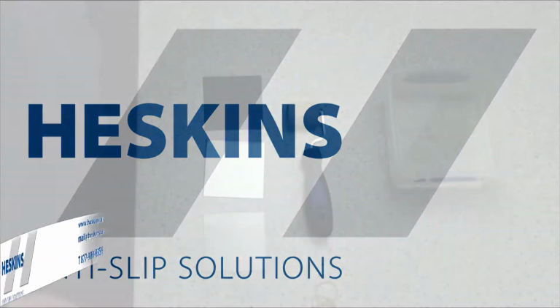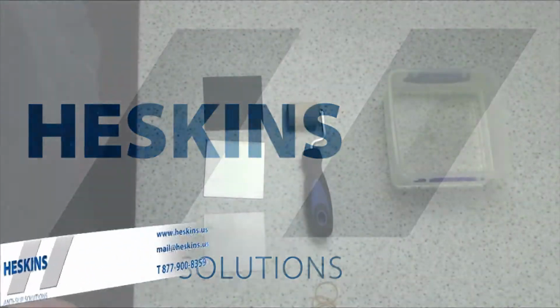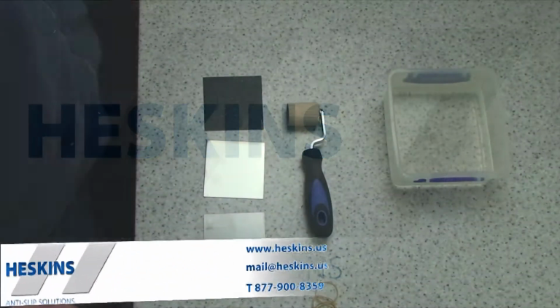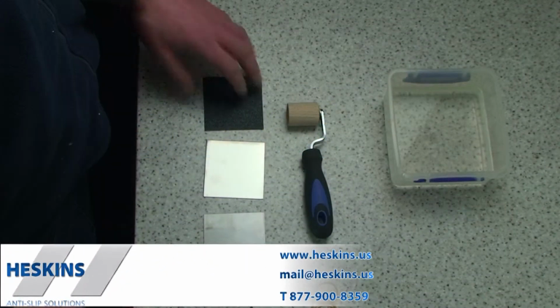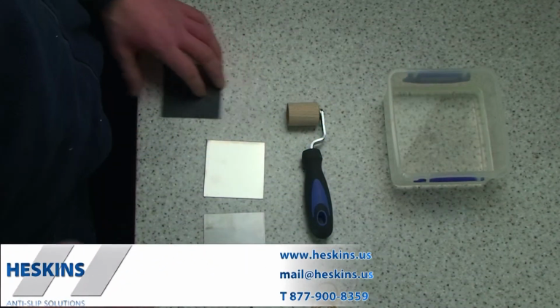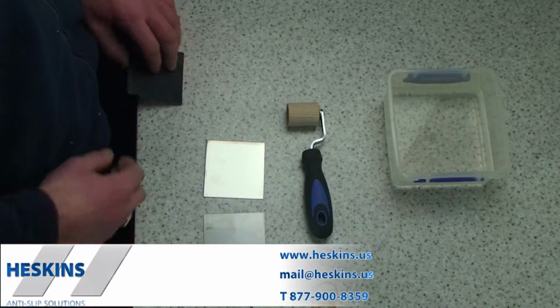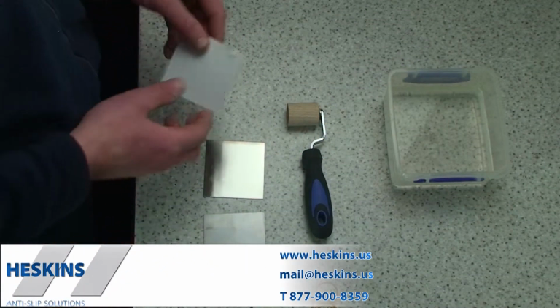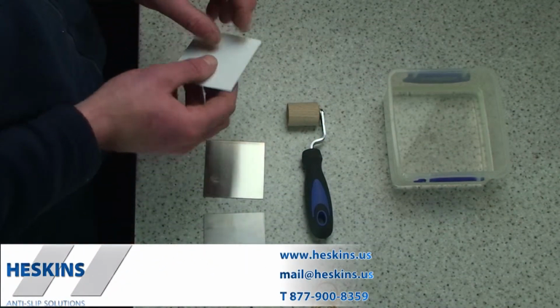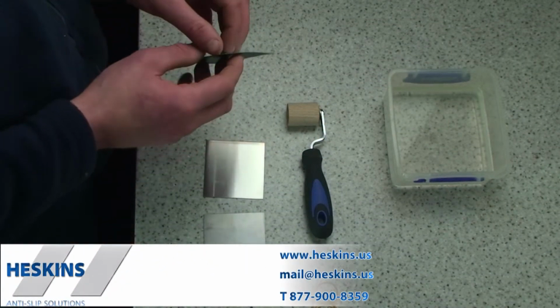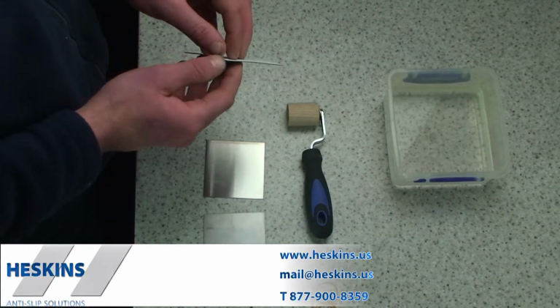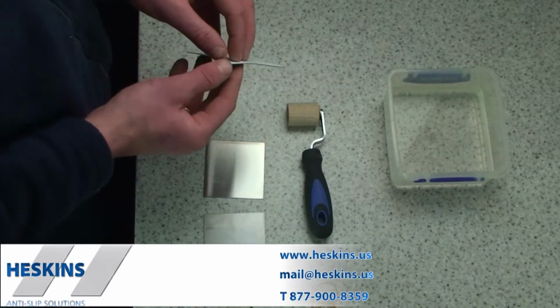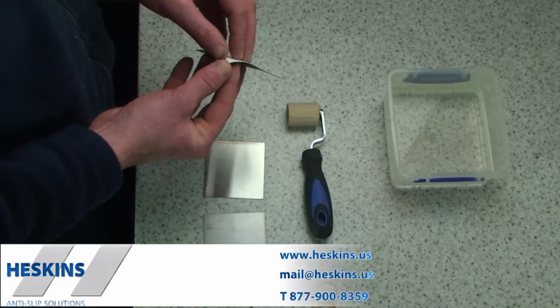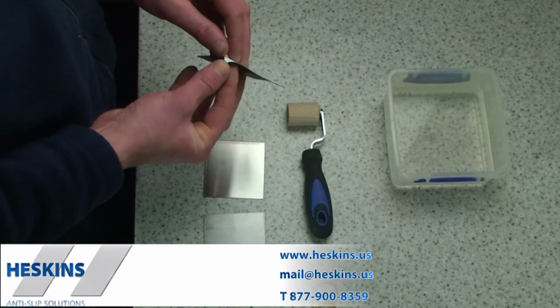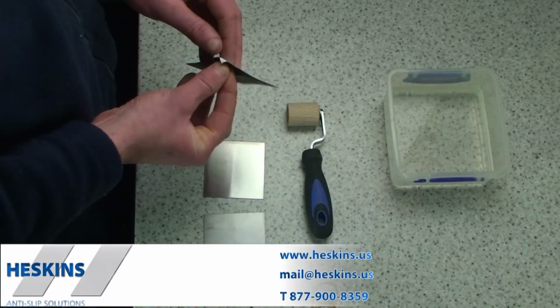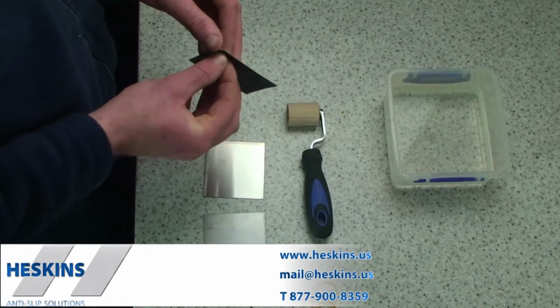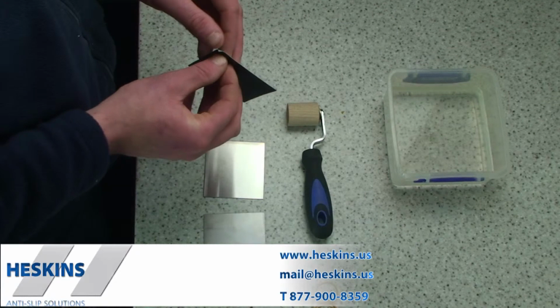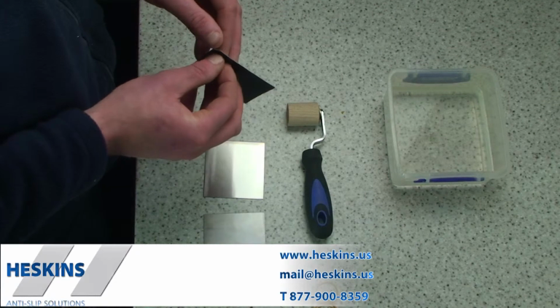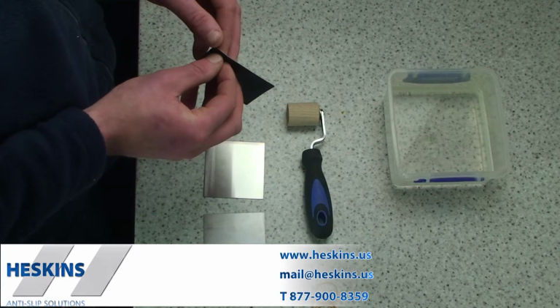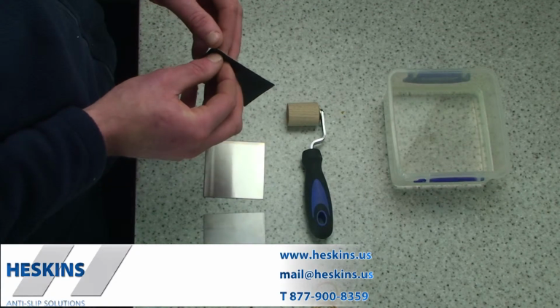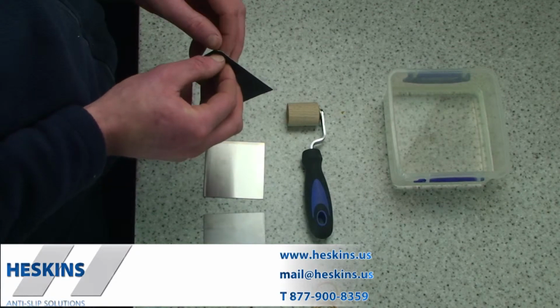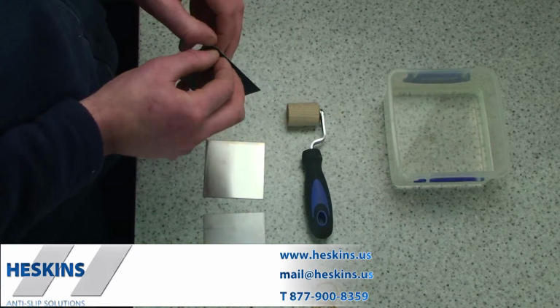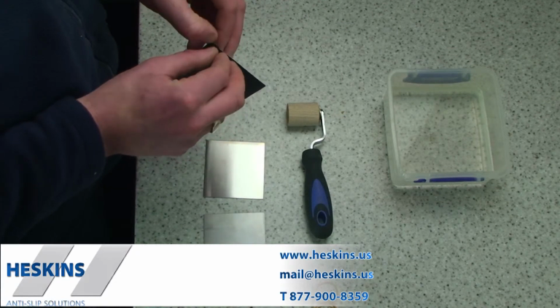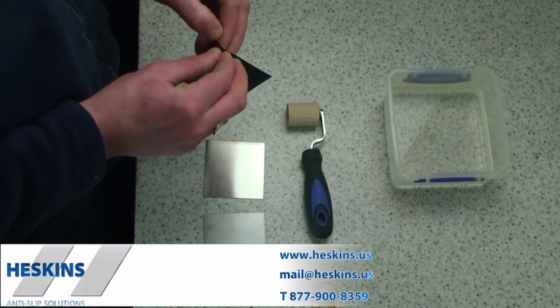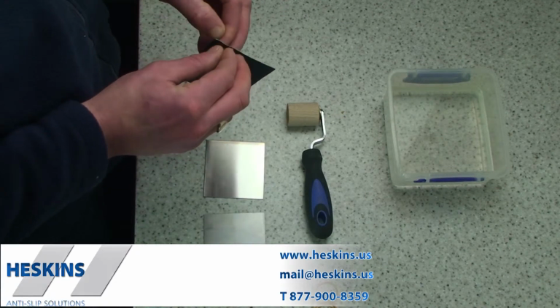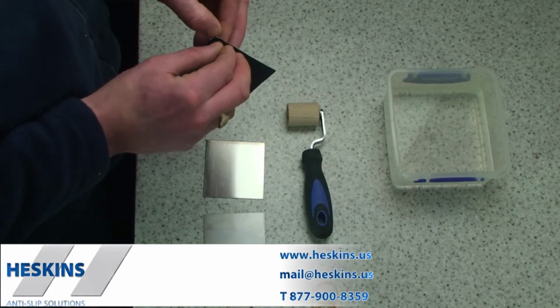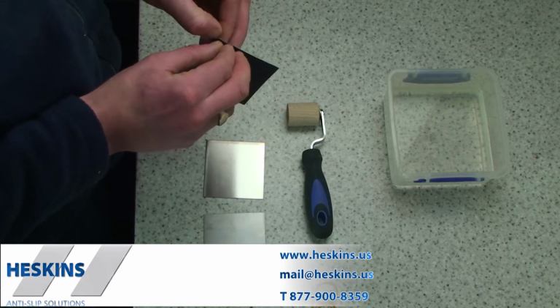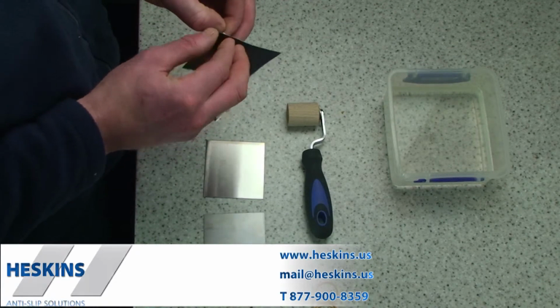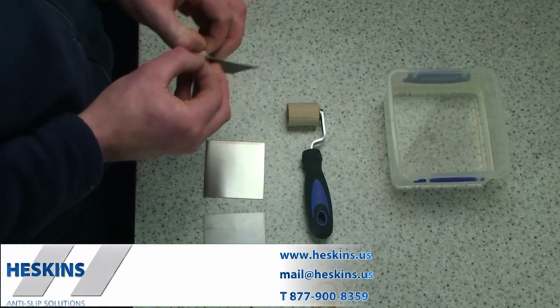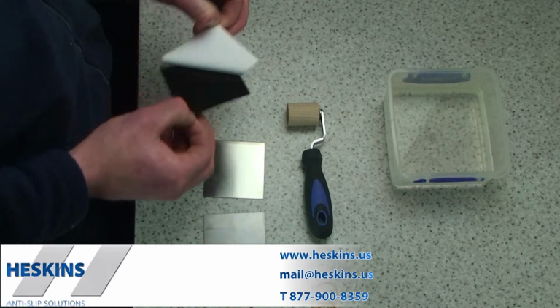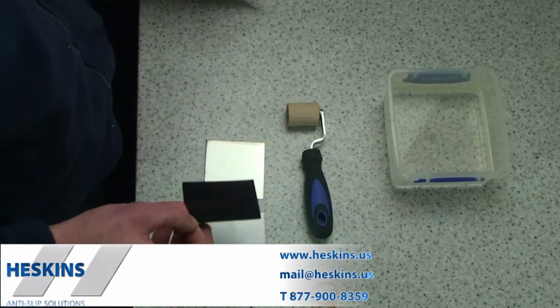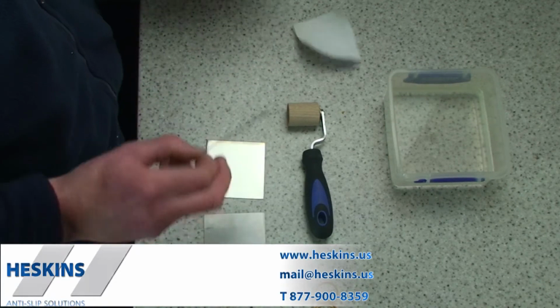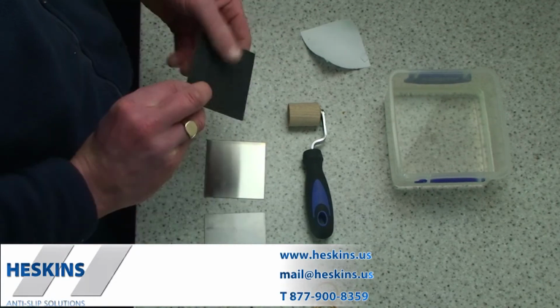H3453 corrosion protection tape can stop this process from happening. The material acts as a blocker so both materials do not touch, preventing galvanic corrosion.